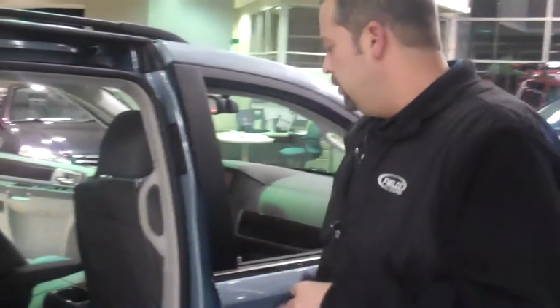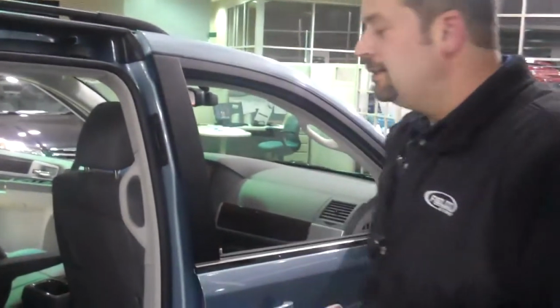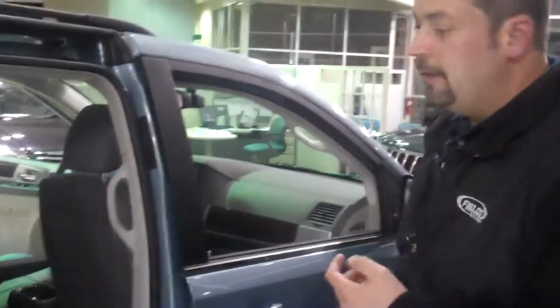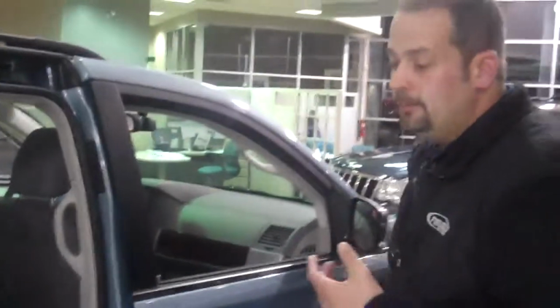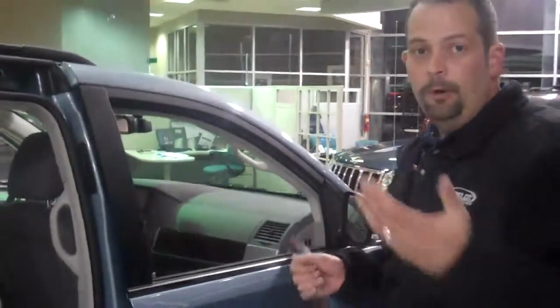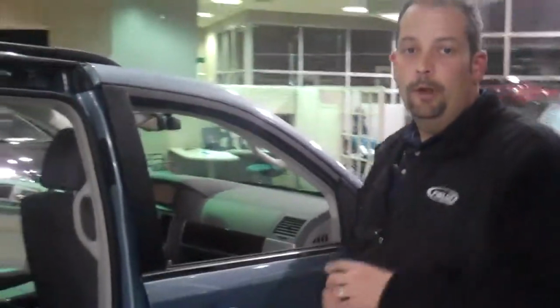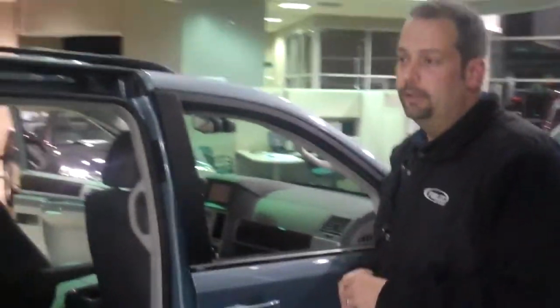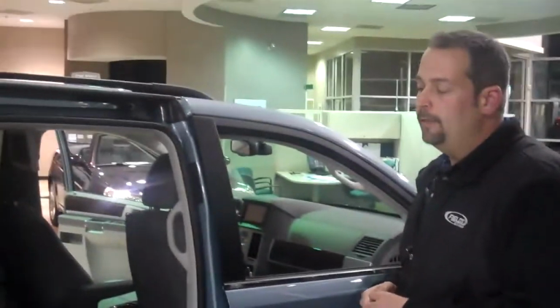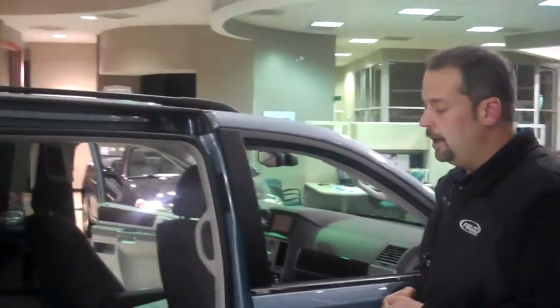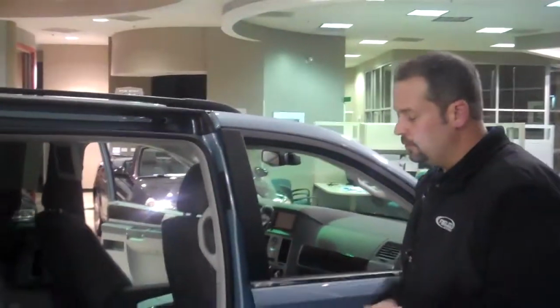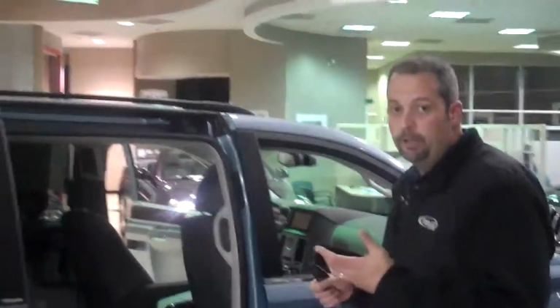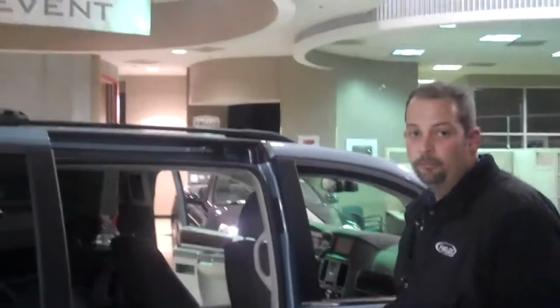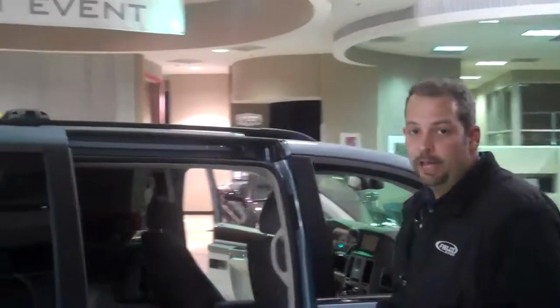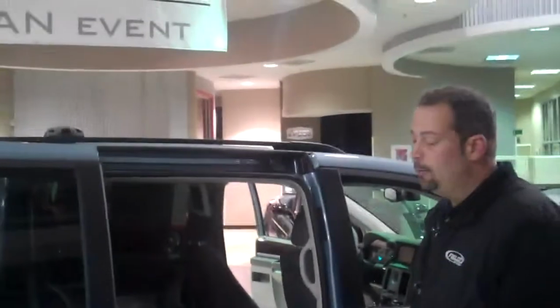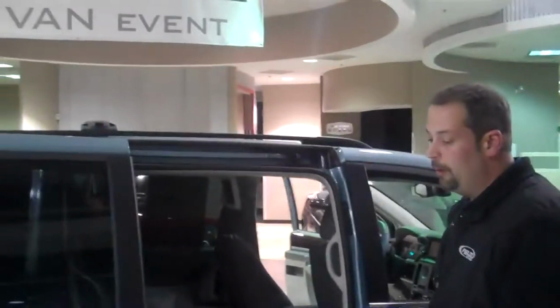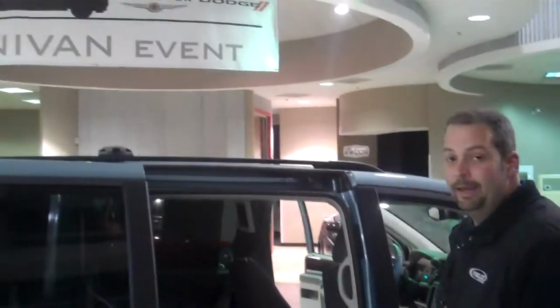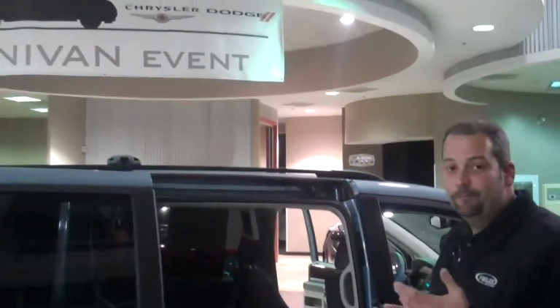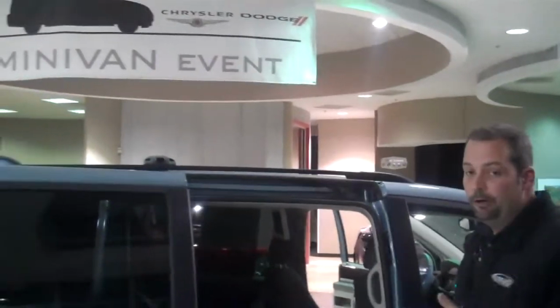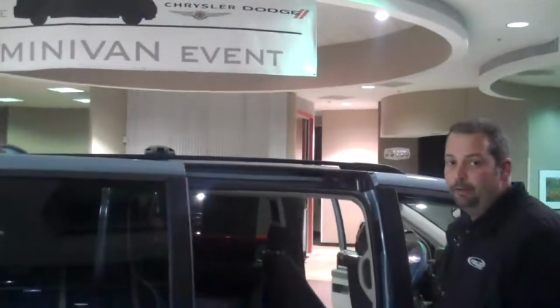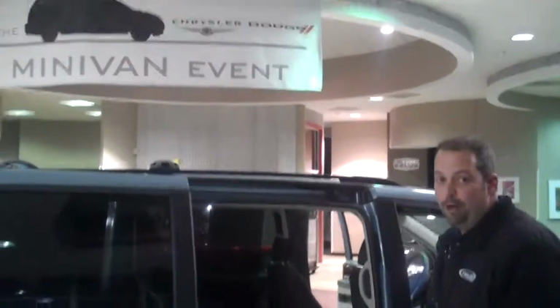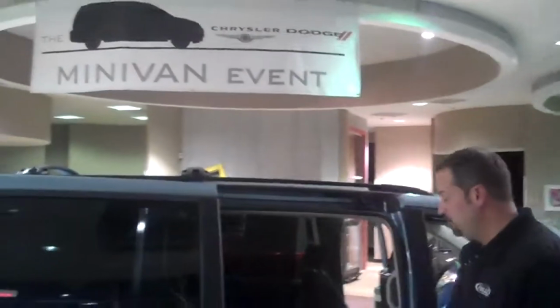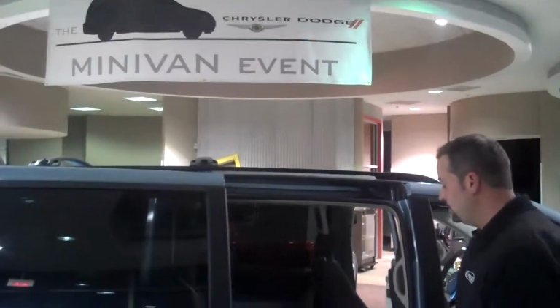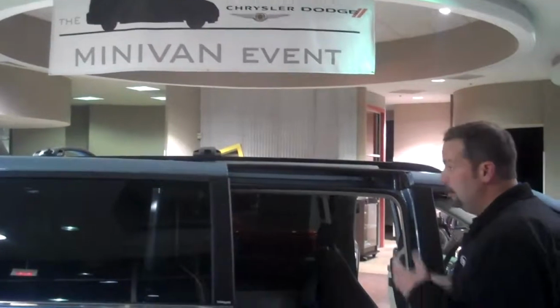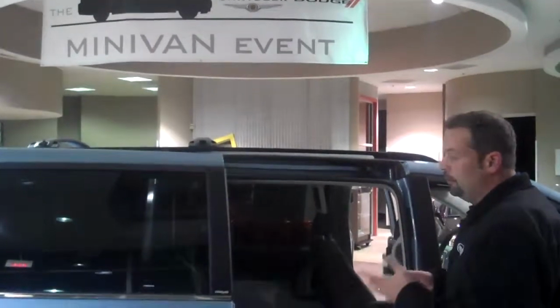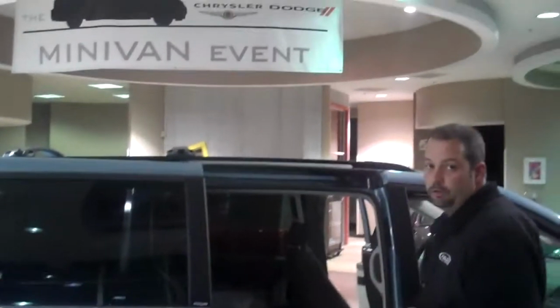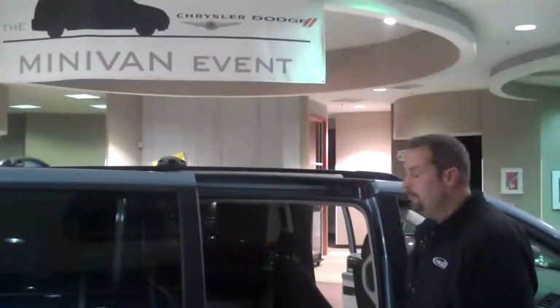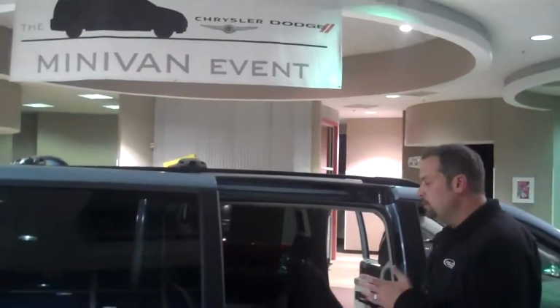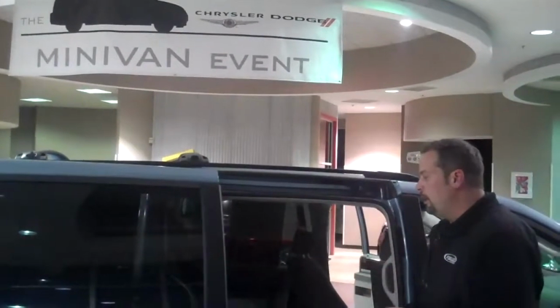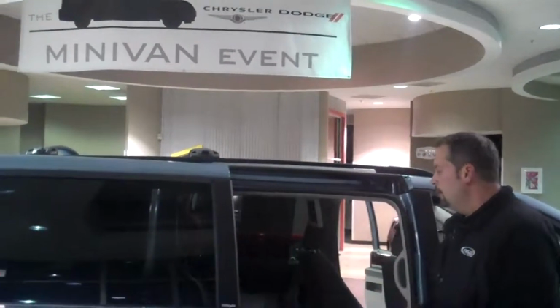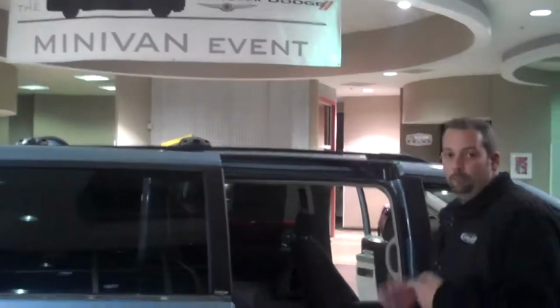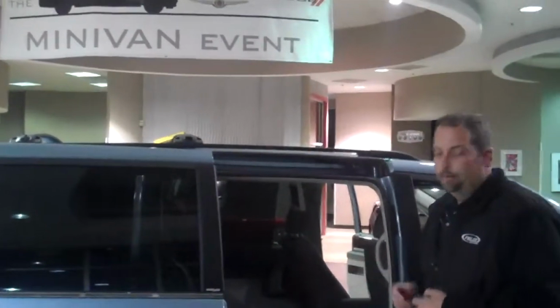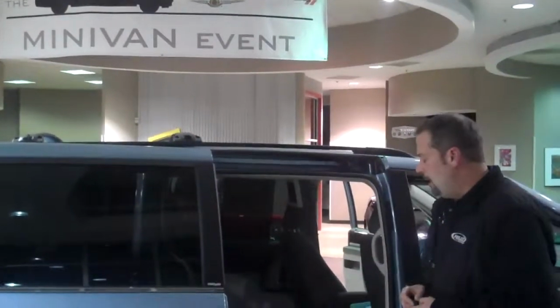One of the nice things about this van is probably a better warranty than you're going to find on a lot of vehicles. We have a three-year or 36,000-mile bumper-to-bumper warranty and a five-year, 100,000-mile powertrain warranty — fully transferable, stays with the car. Gives you a little more added peace of mind.